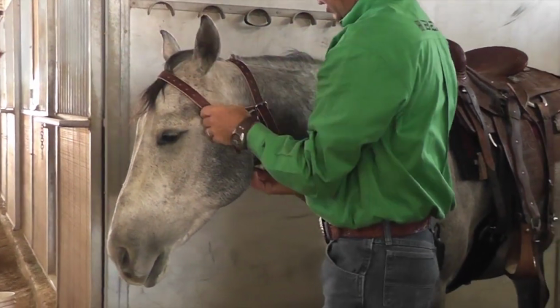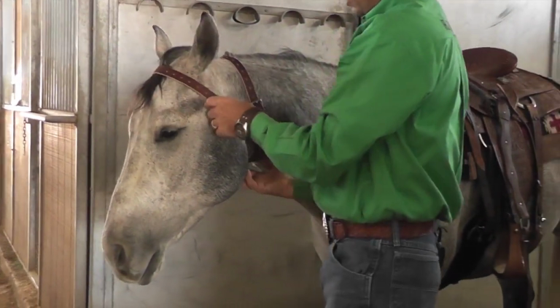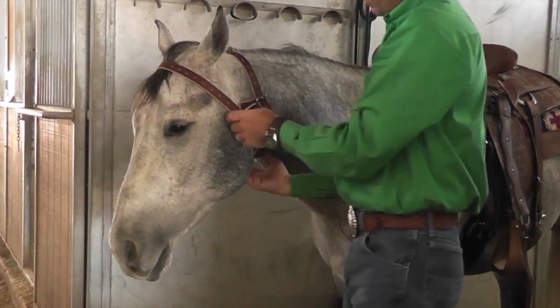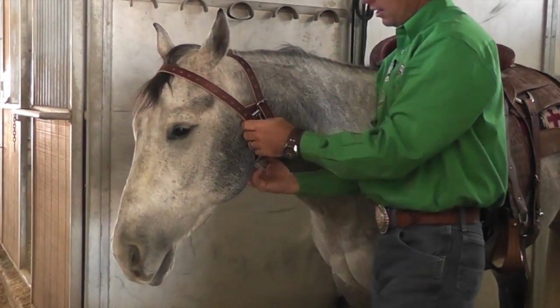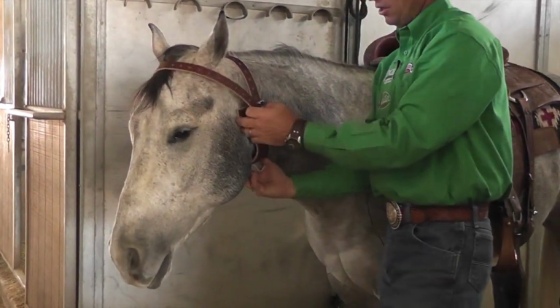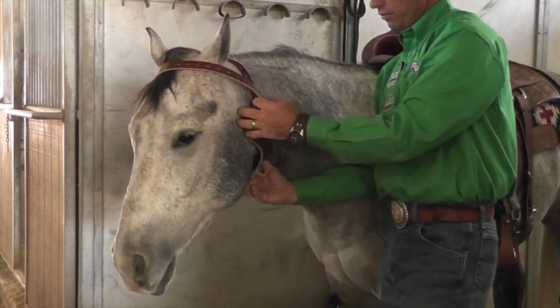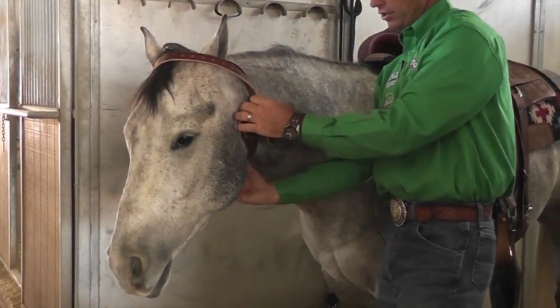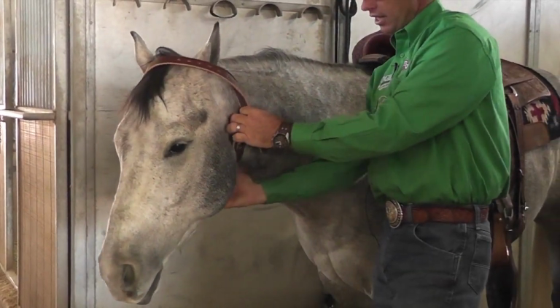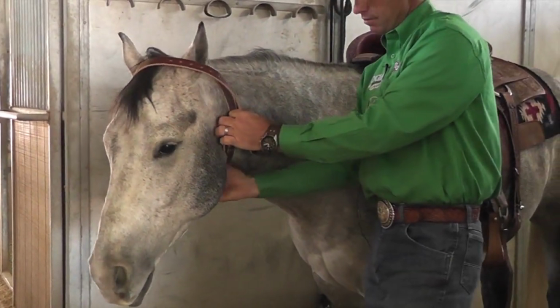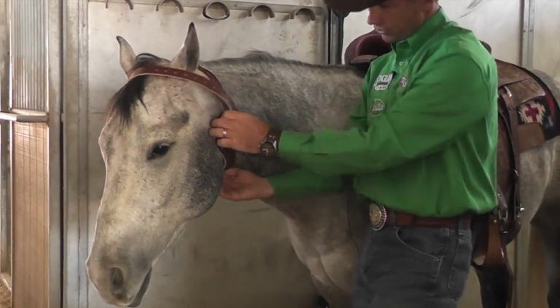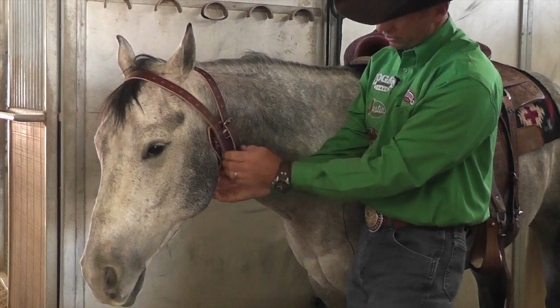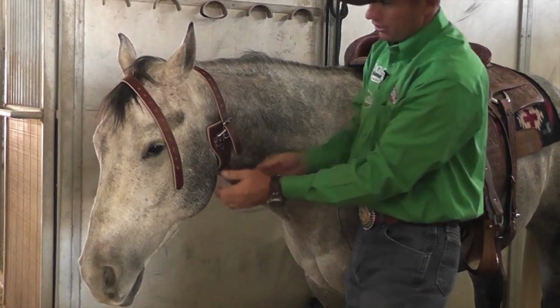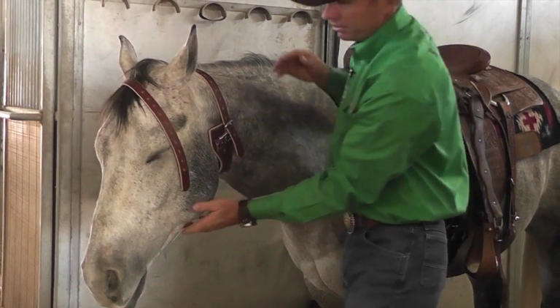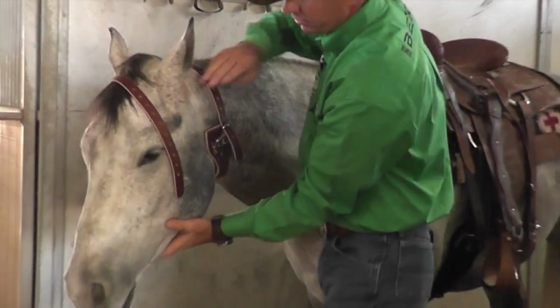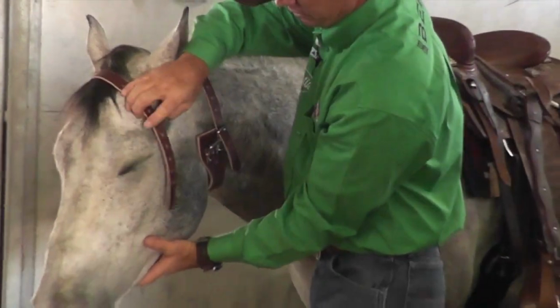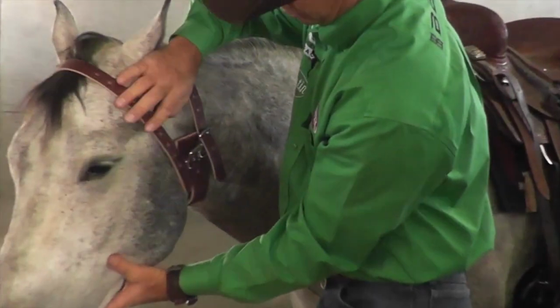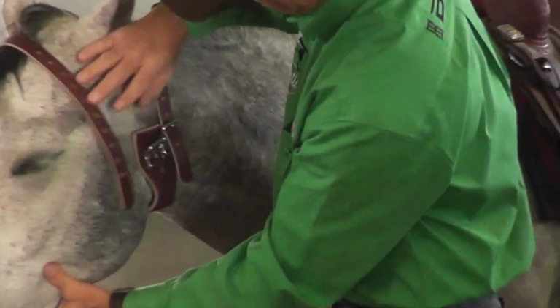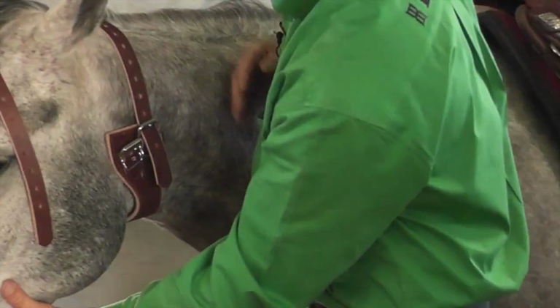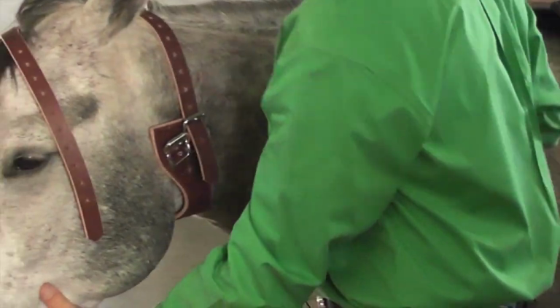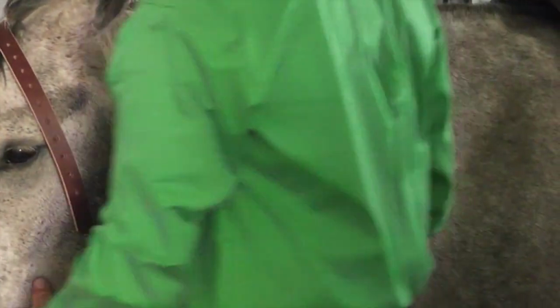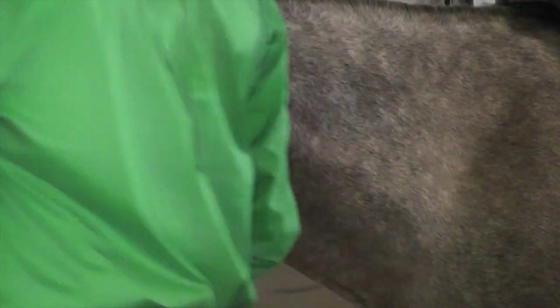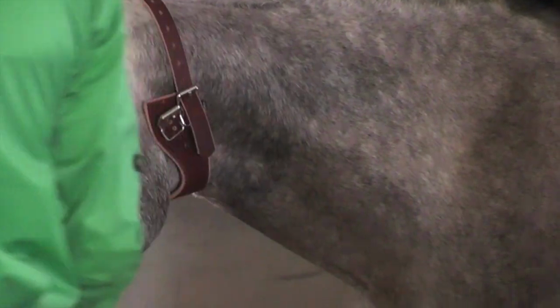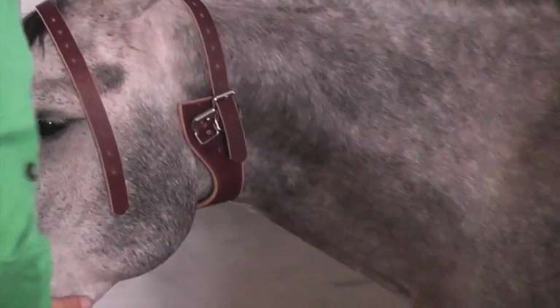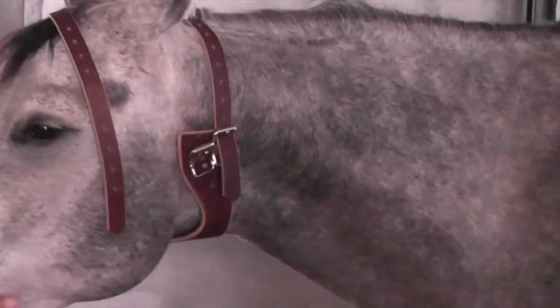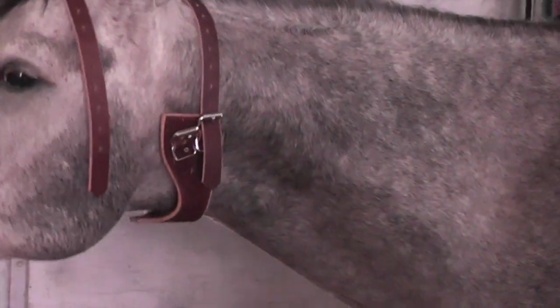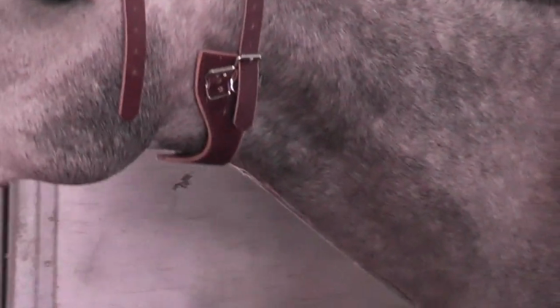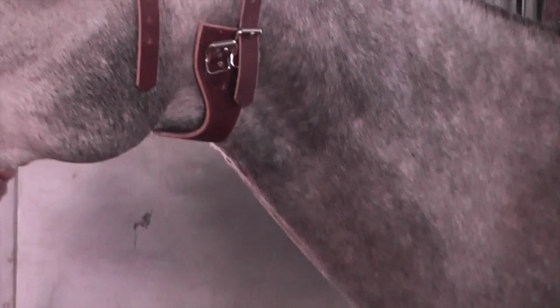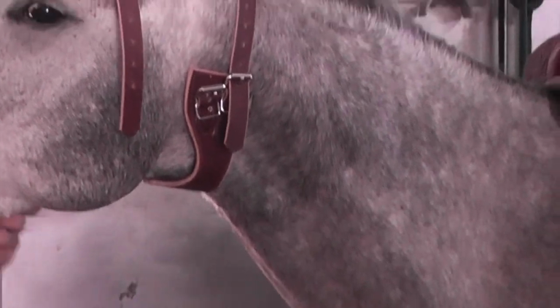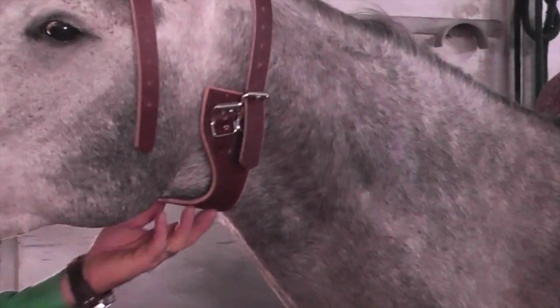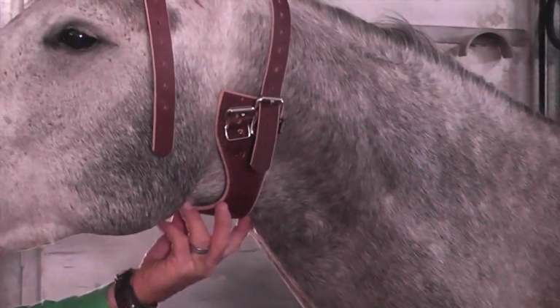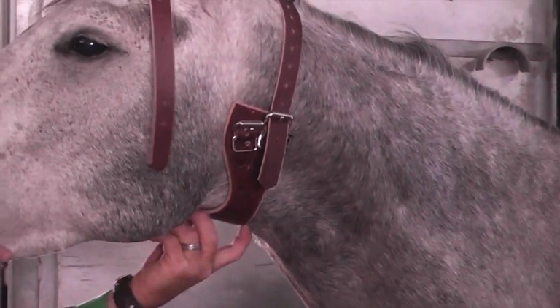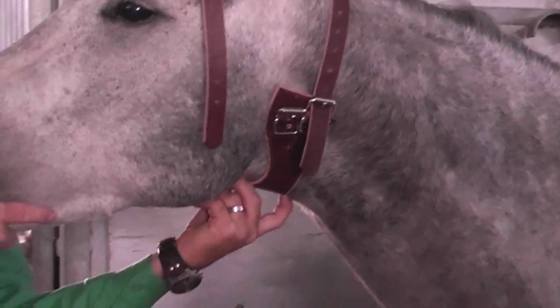At this point, you want to reach underneath to make sure that the leather piece is centered at the base of the throat latch.